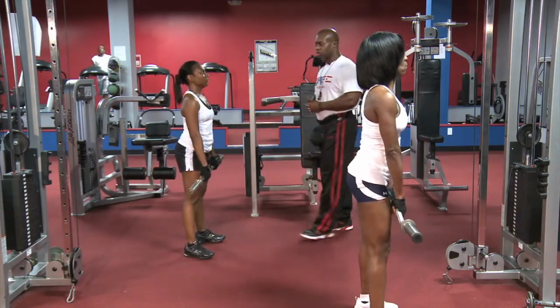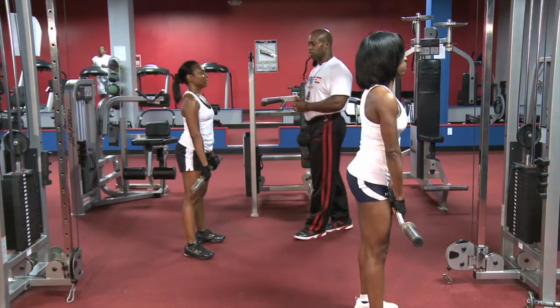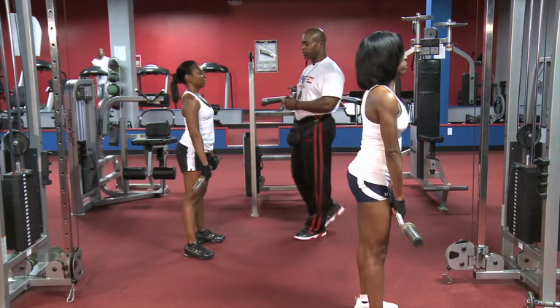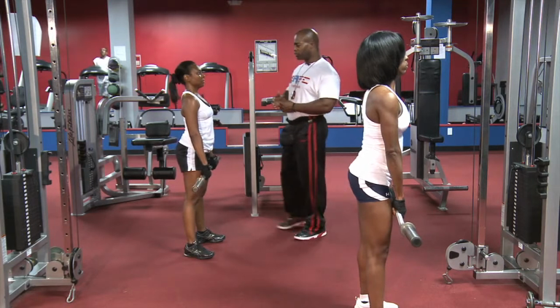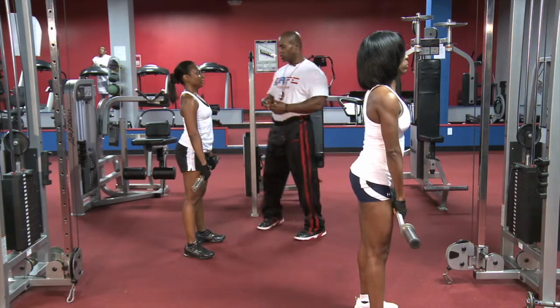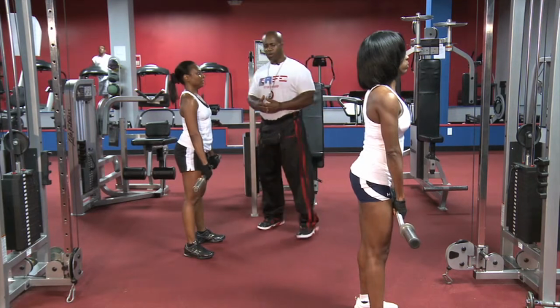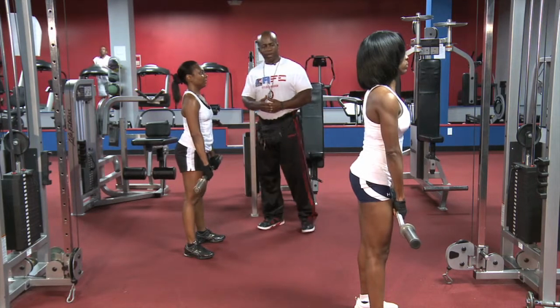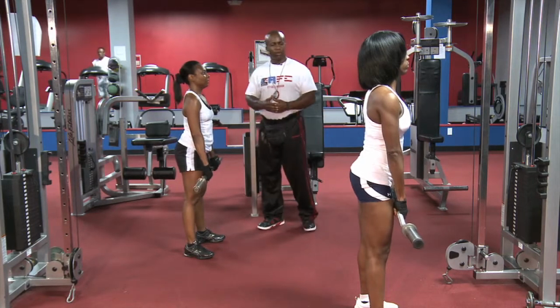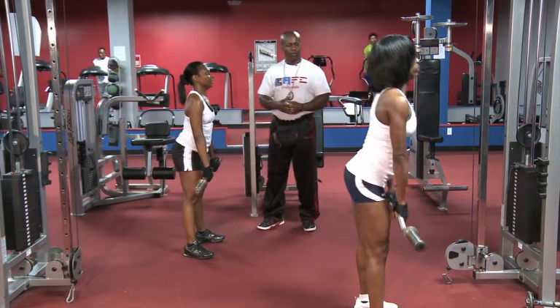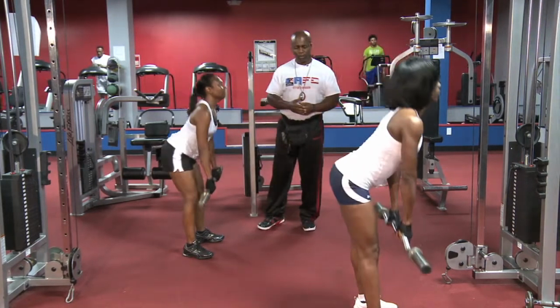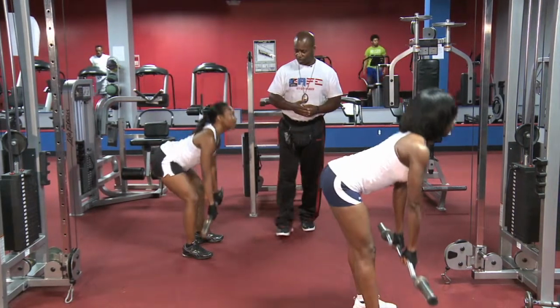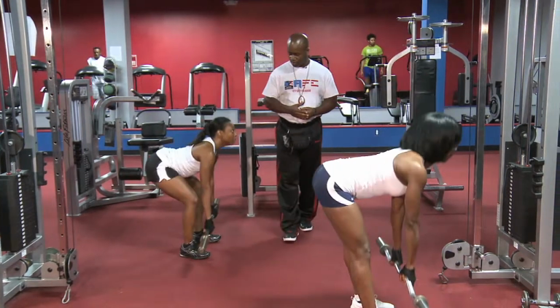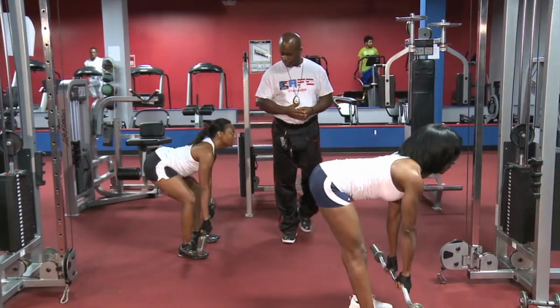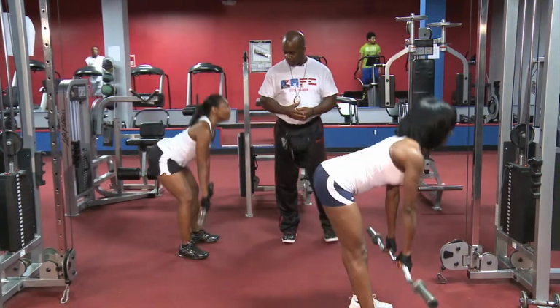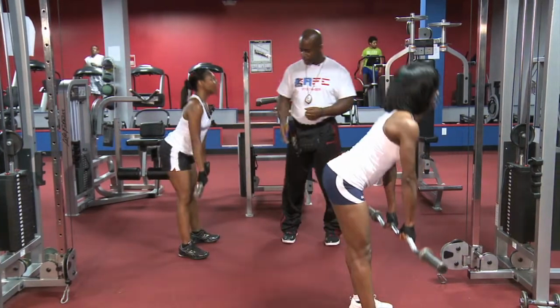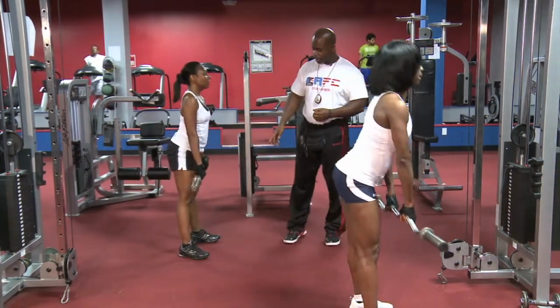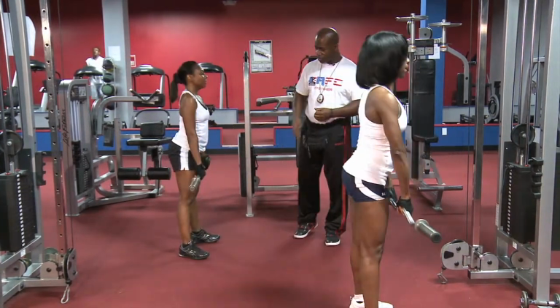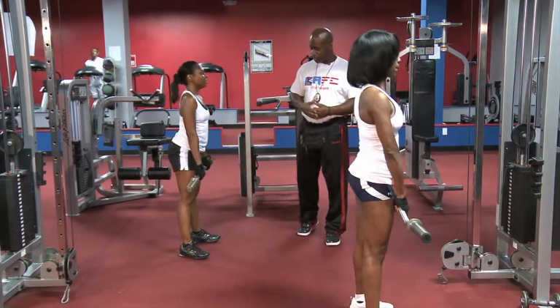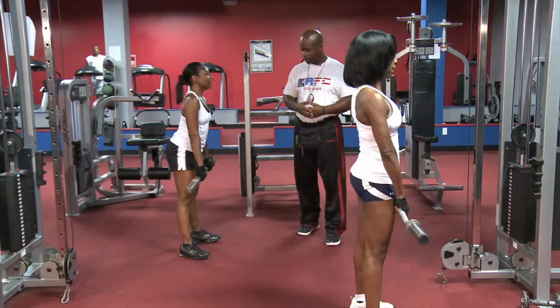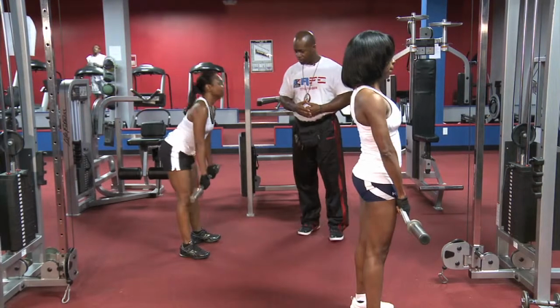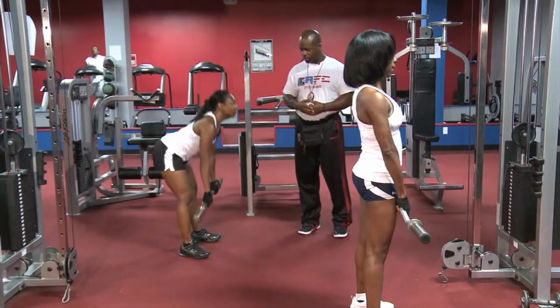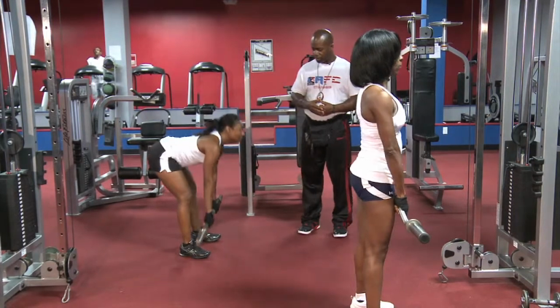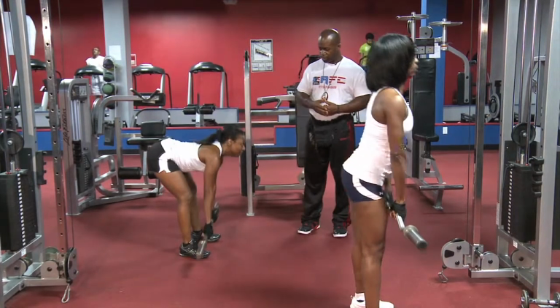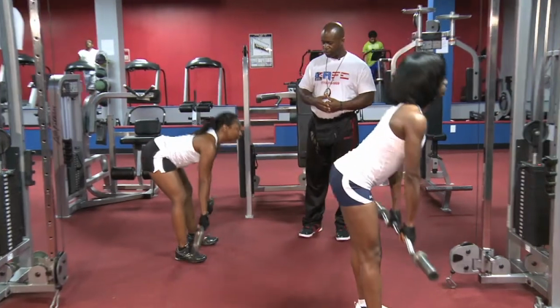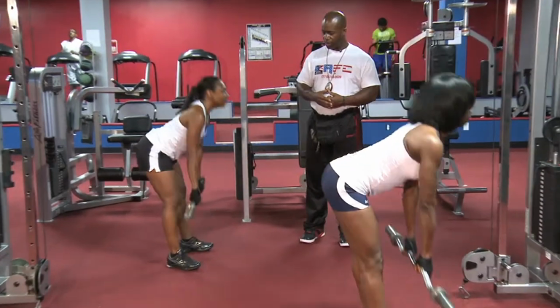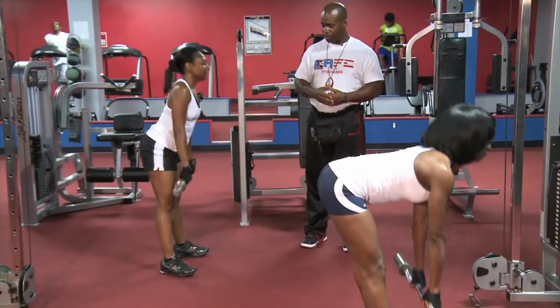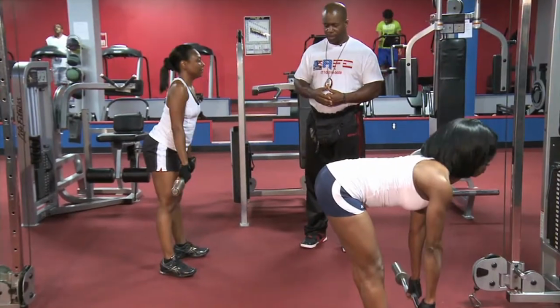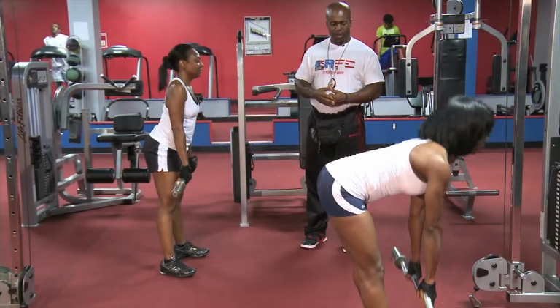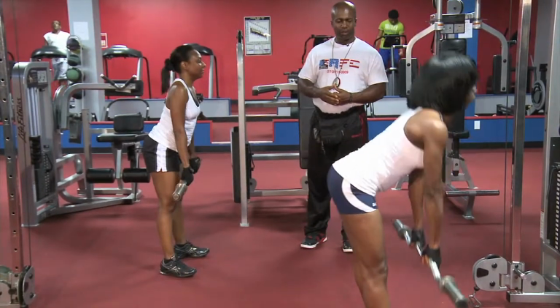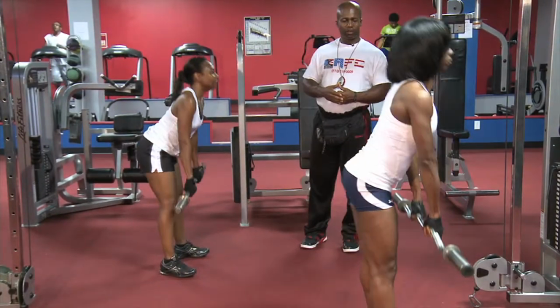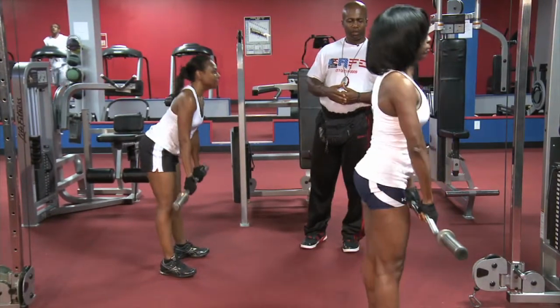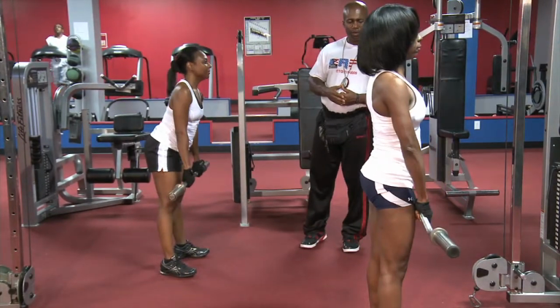It's just a different view. Keep your legs straight. Keep going, keep going. And that's it.